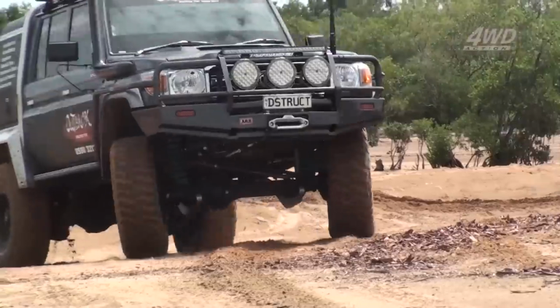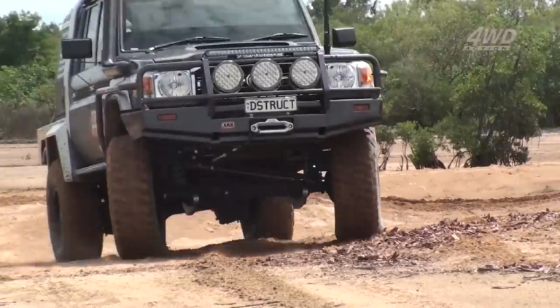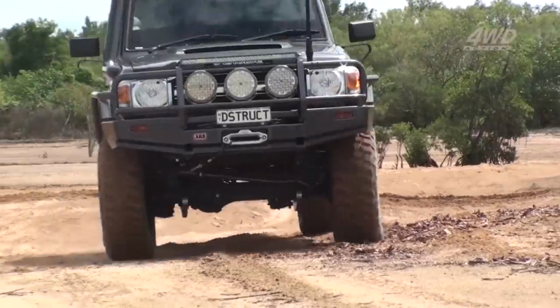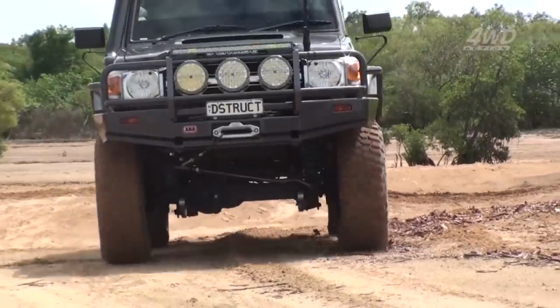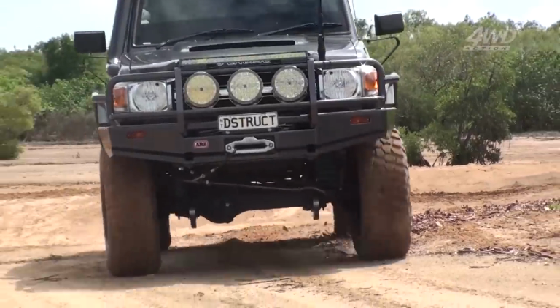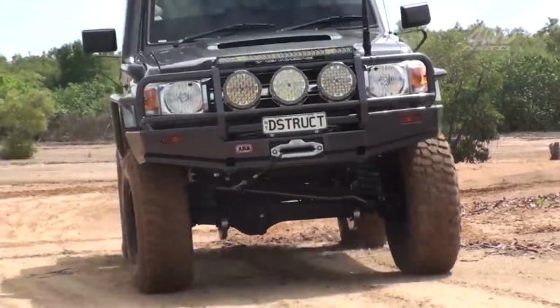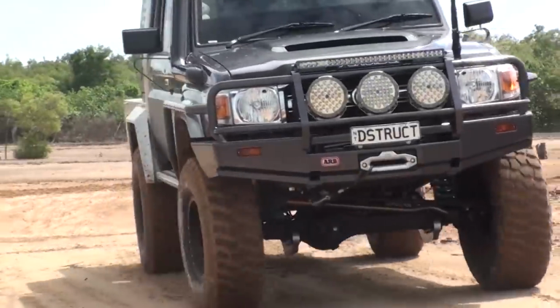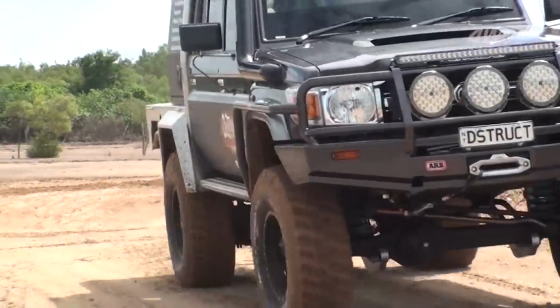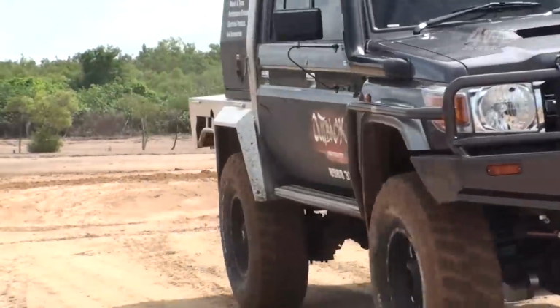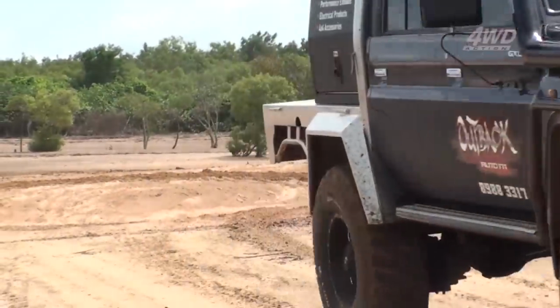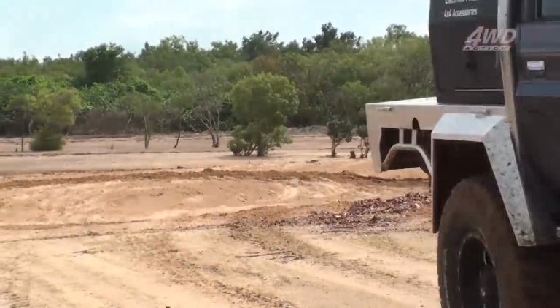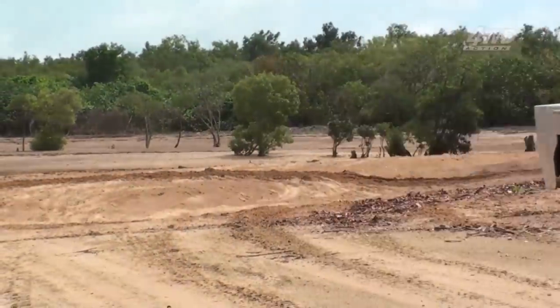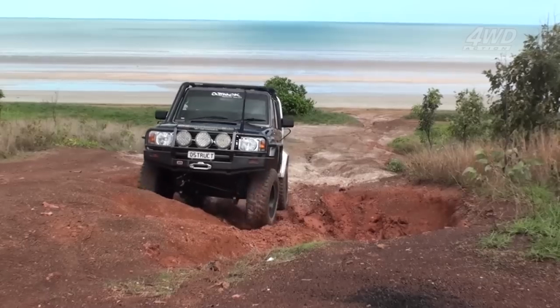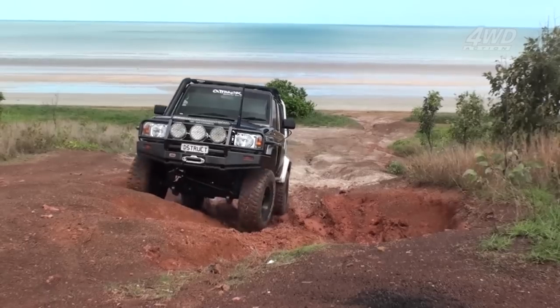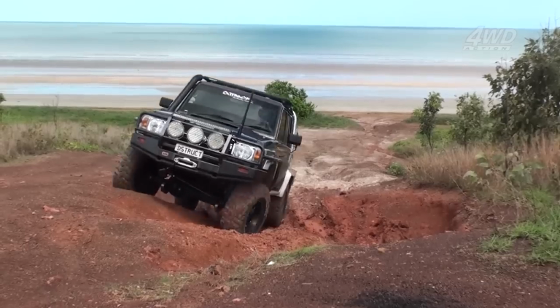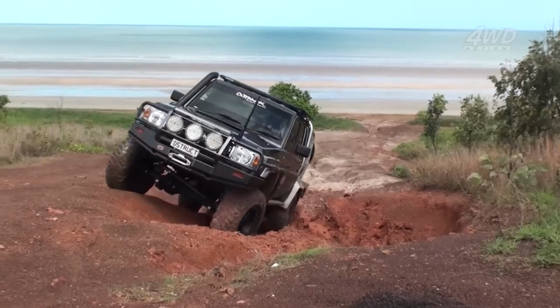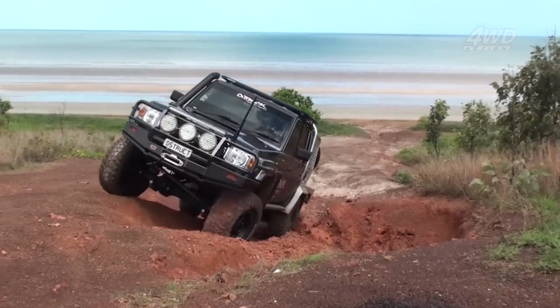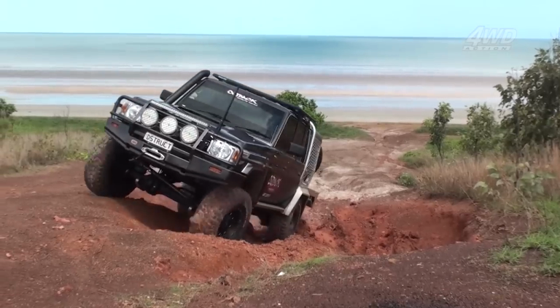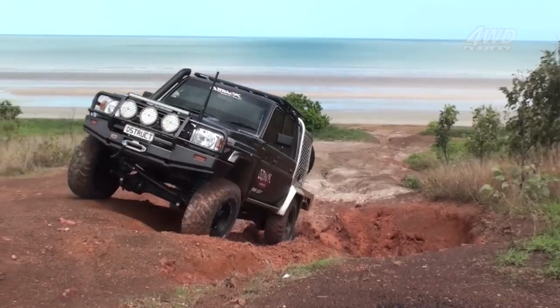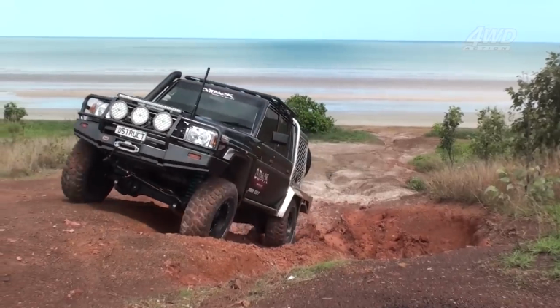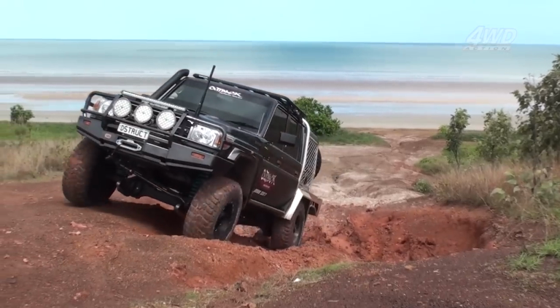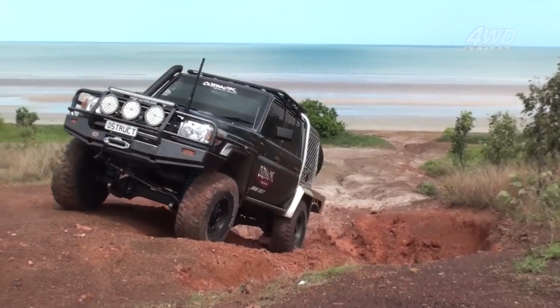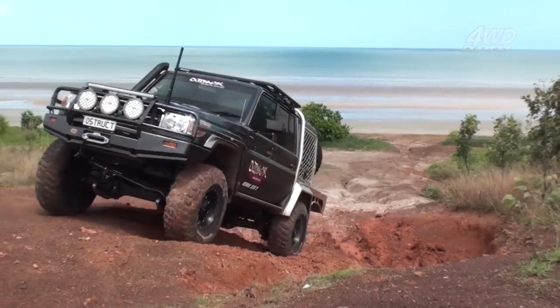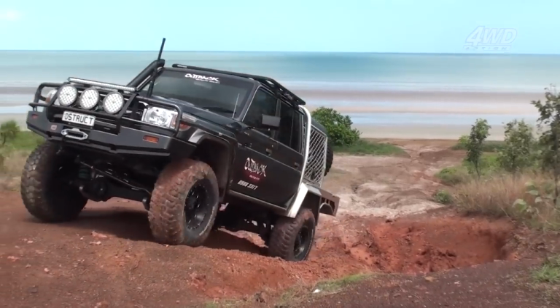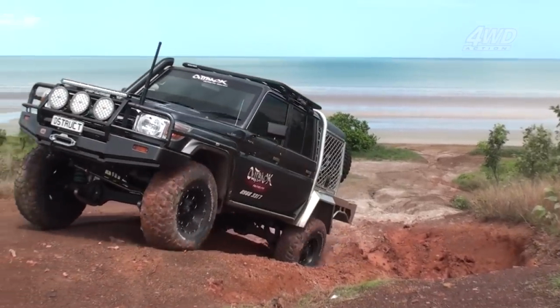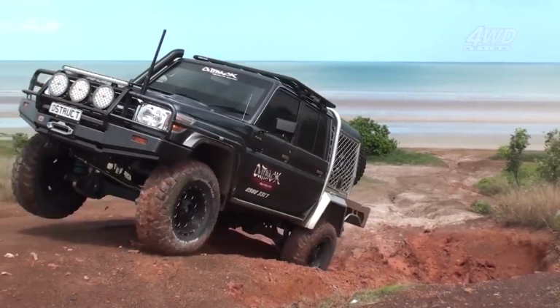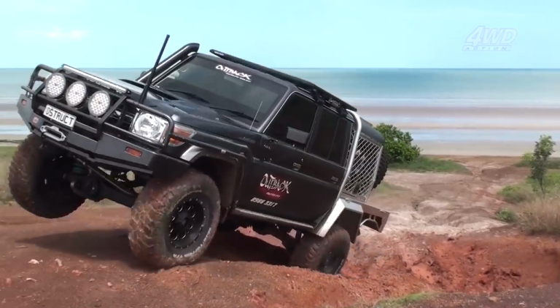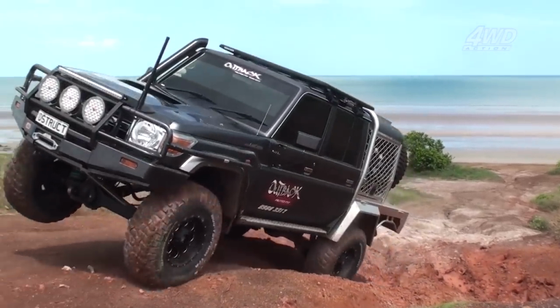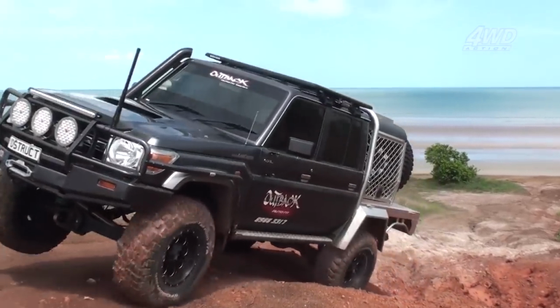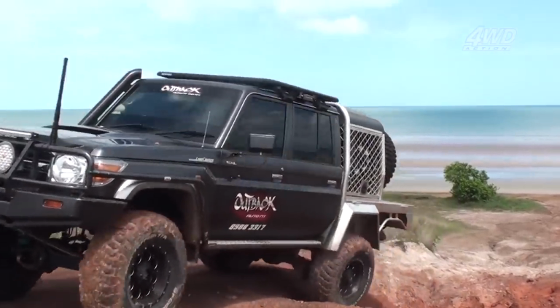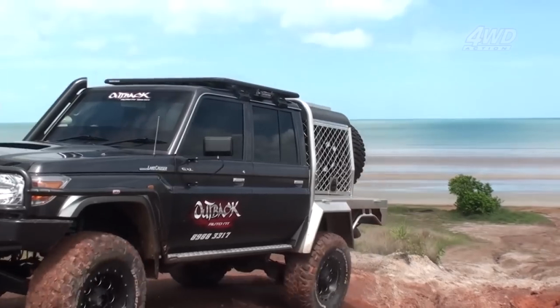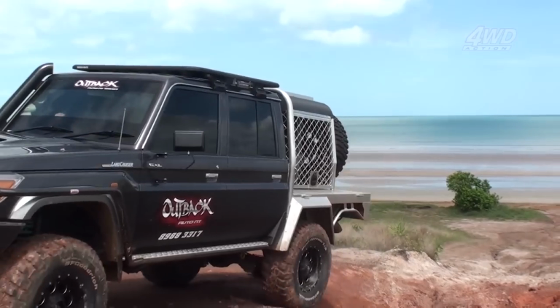There is heaps more Joe has done to this absolute tank of a 79 Series, so if you're keen to know more about the build, check out the write-up in 4WD Action Manual.